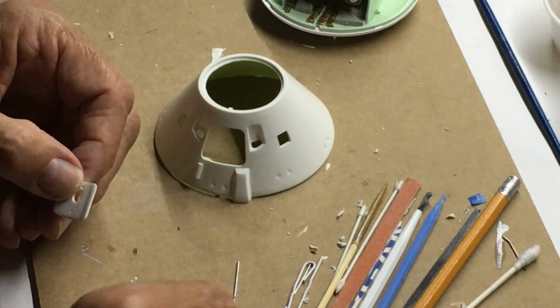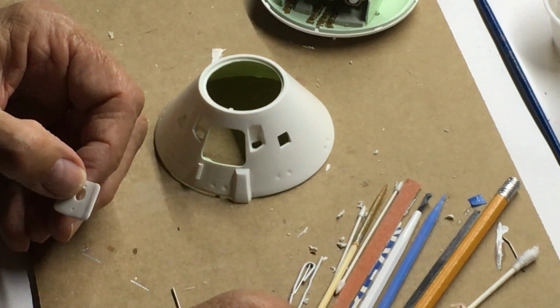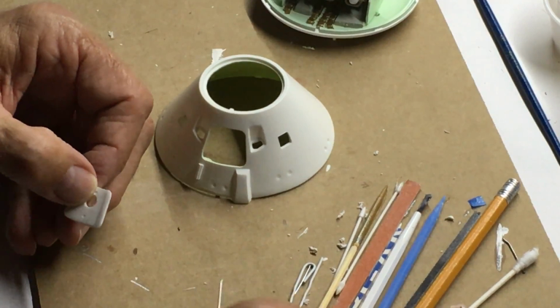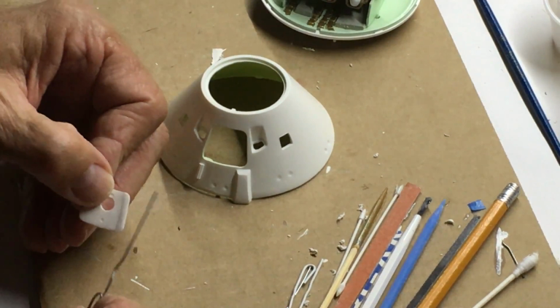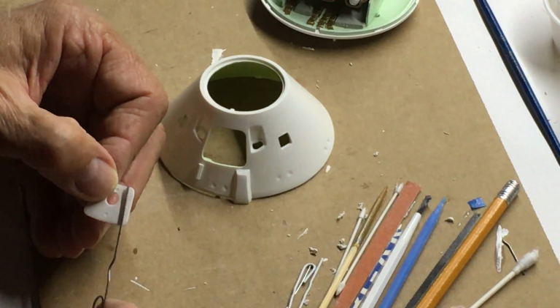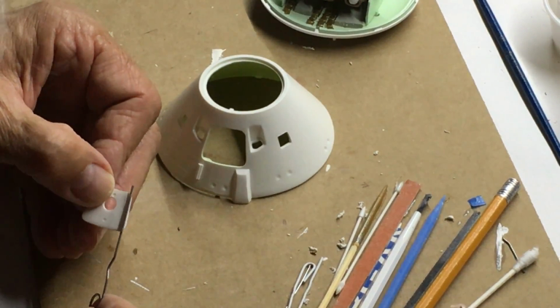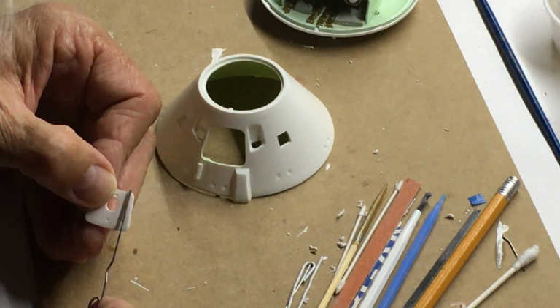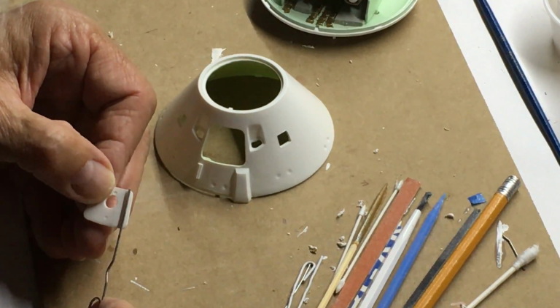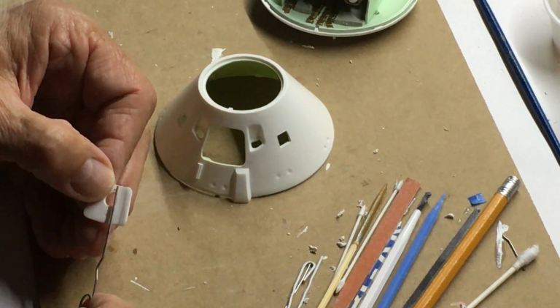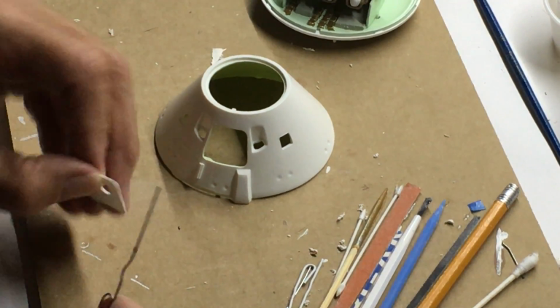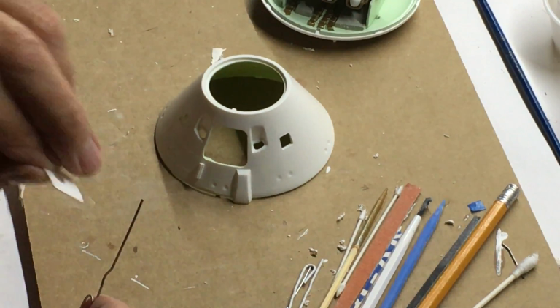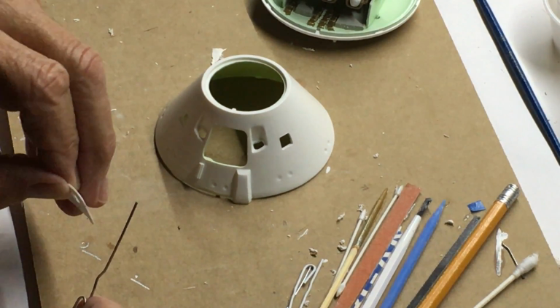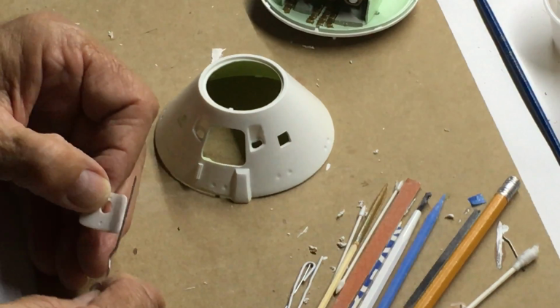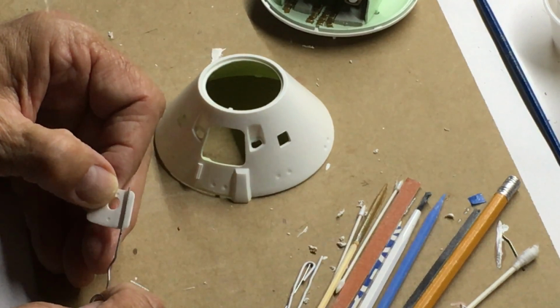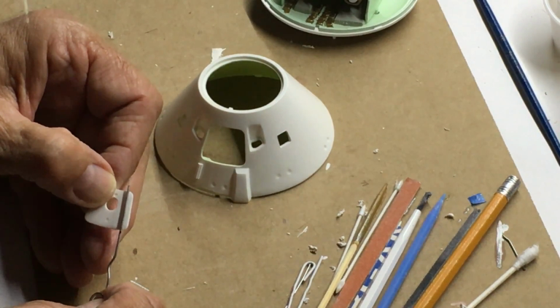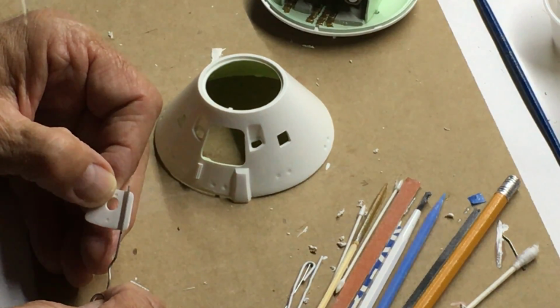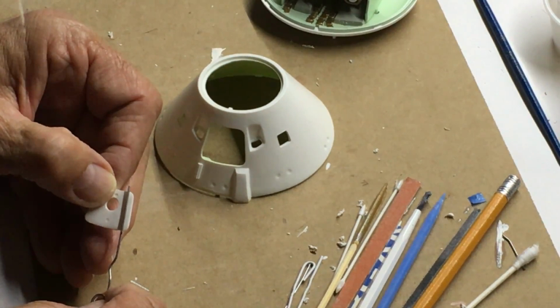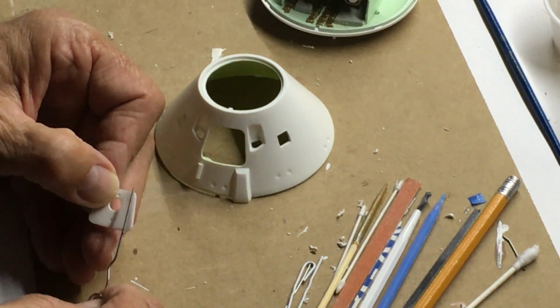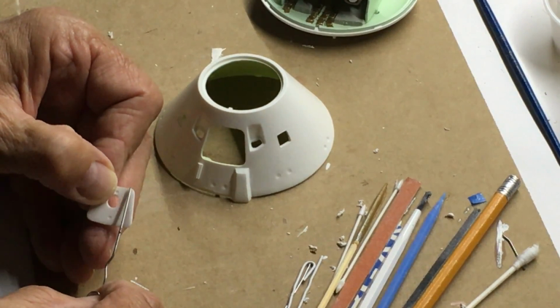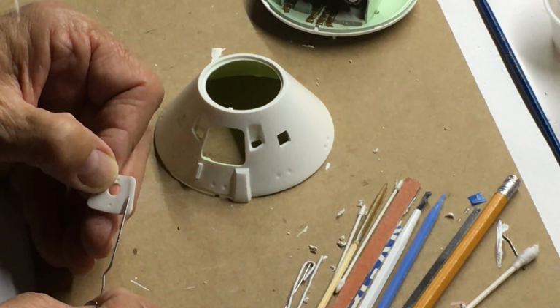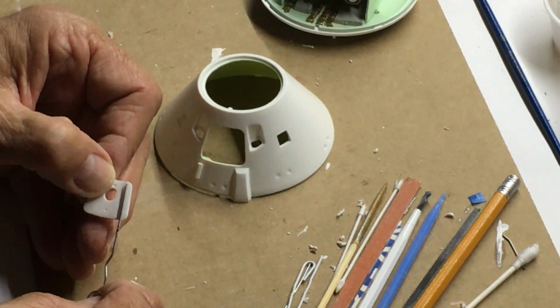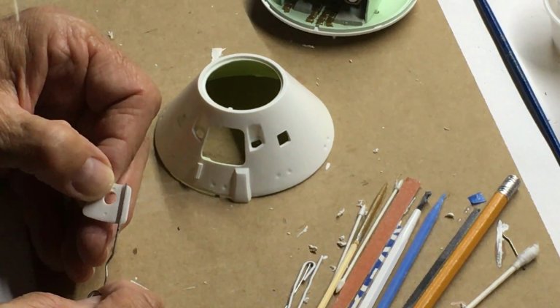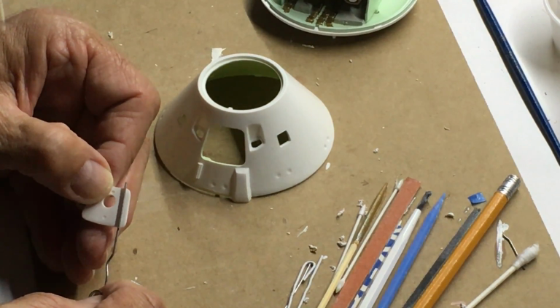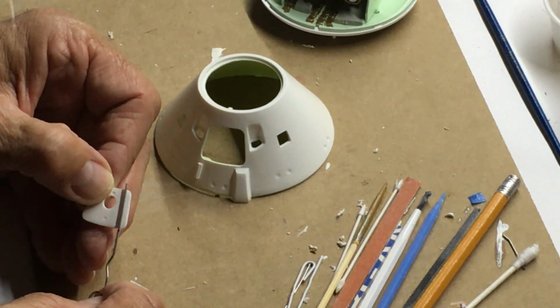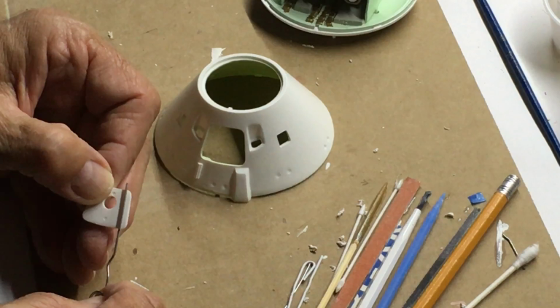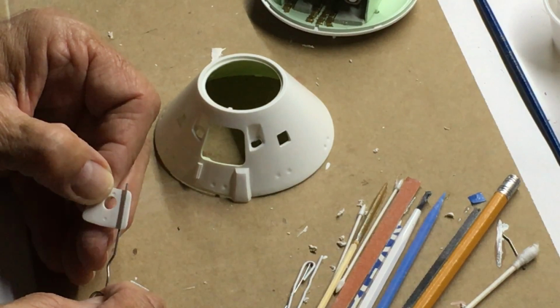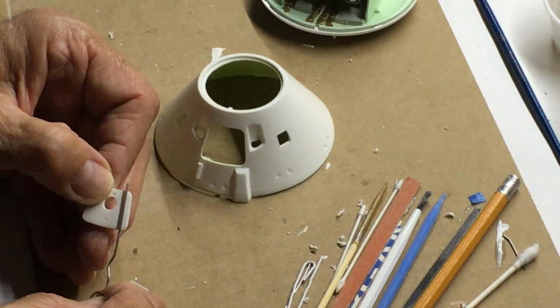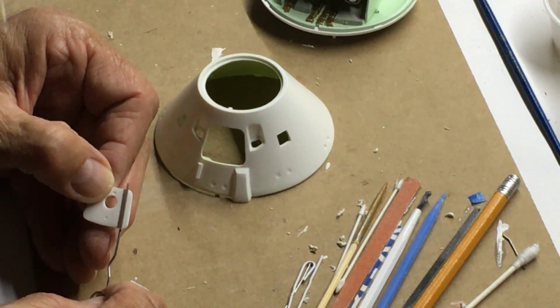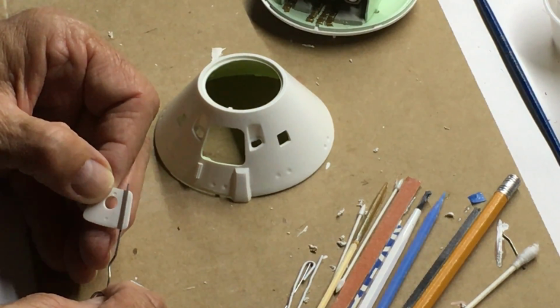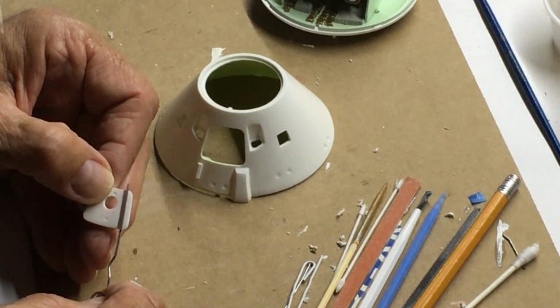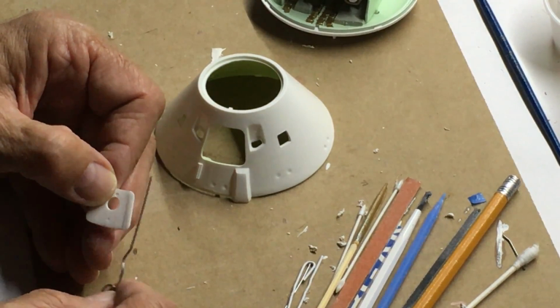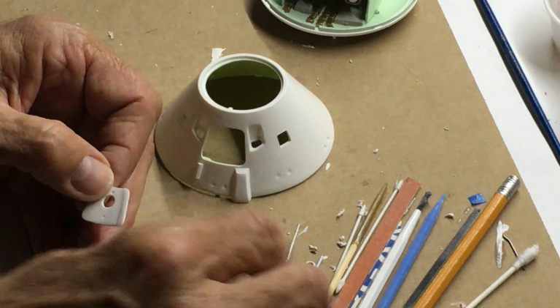I'll probably put some dissolved putty in there and reform that edge. I'll cut the paper clip to size — I'm going to be mounting it somewhere right about here, so I'll score a little groove in there. I'm going to put that in place and show you how it all turned out when I'm done.